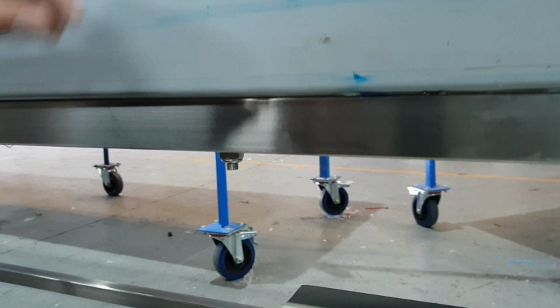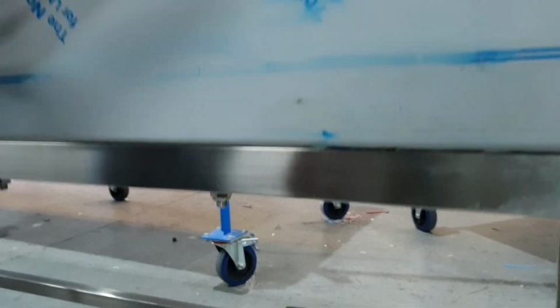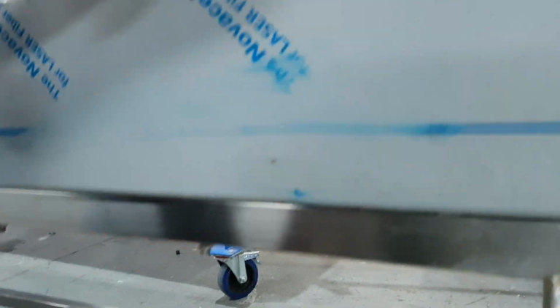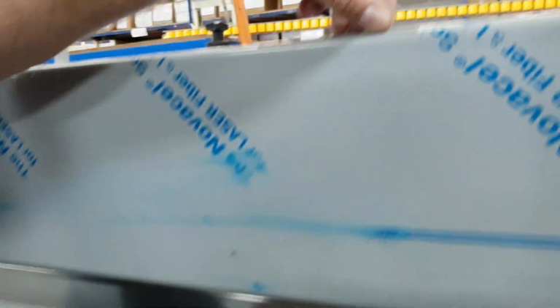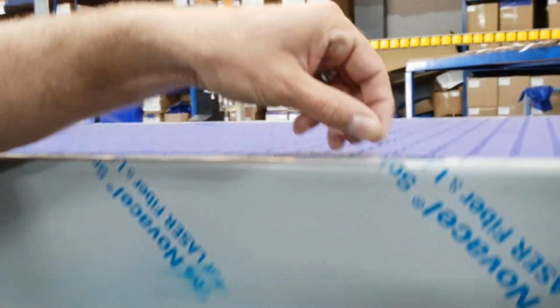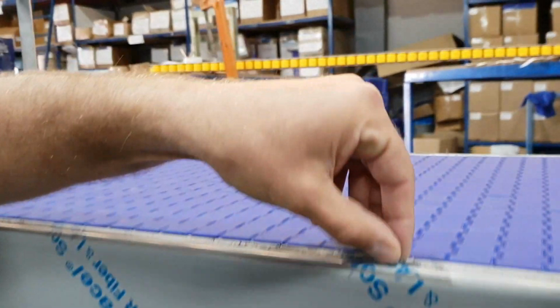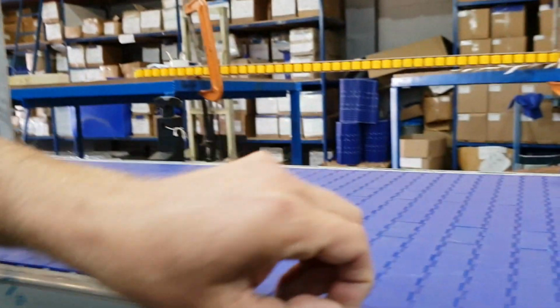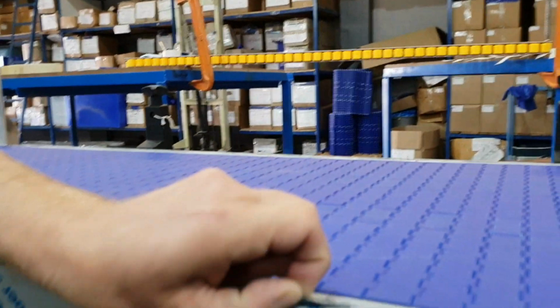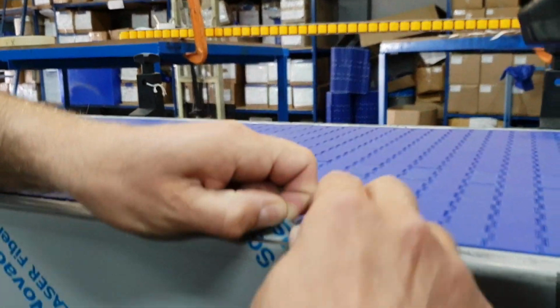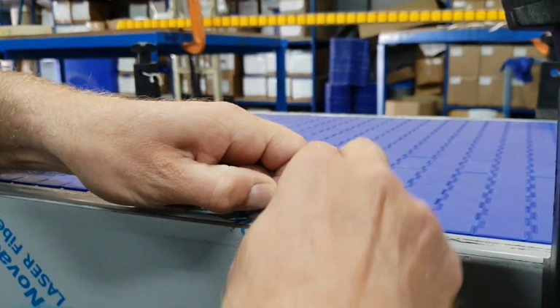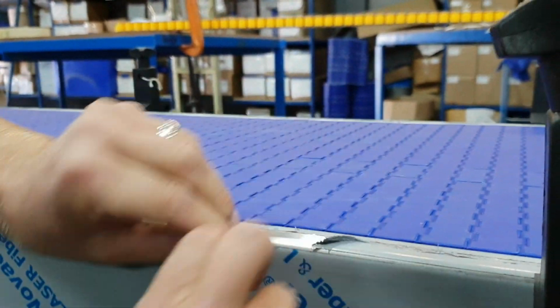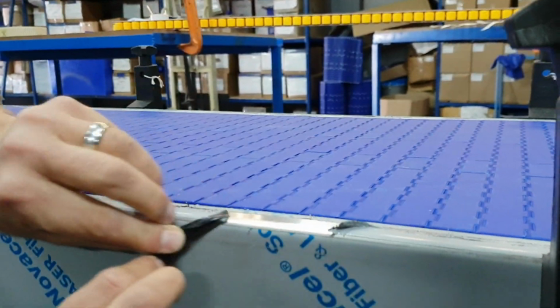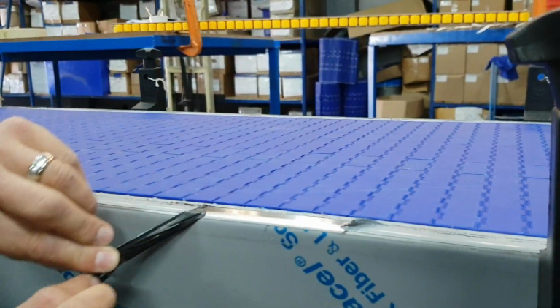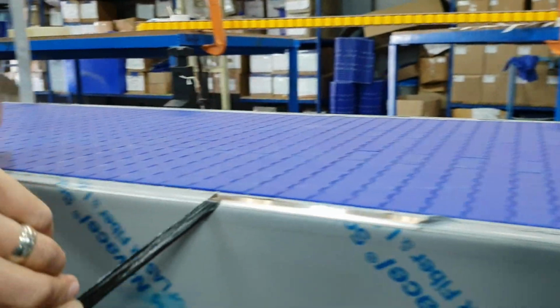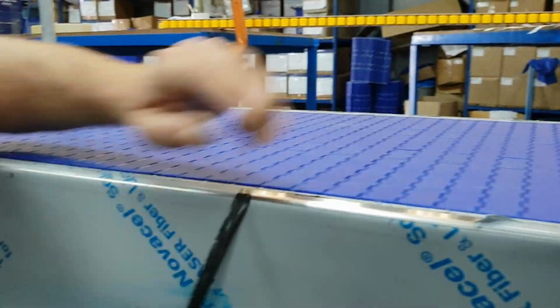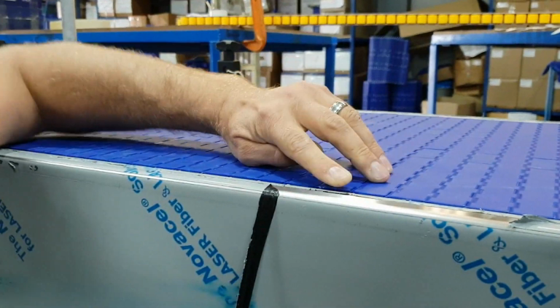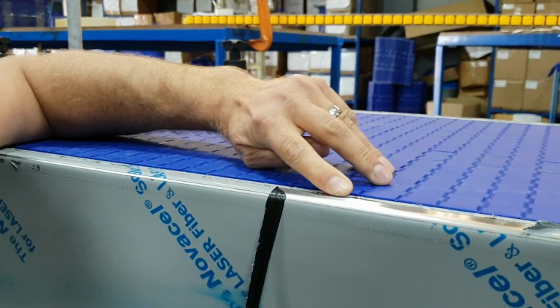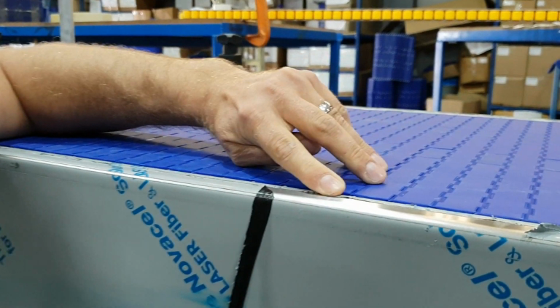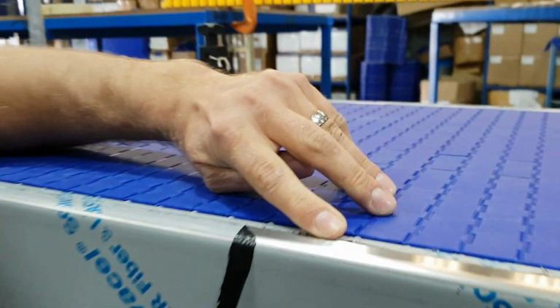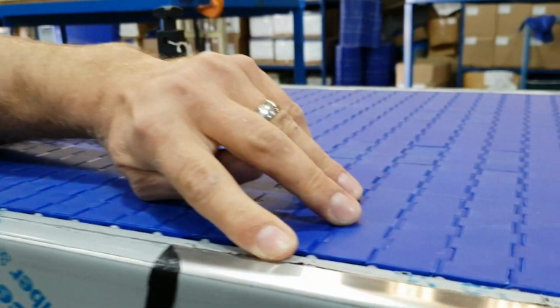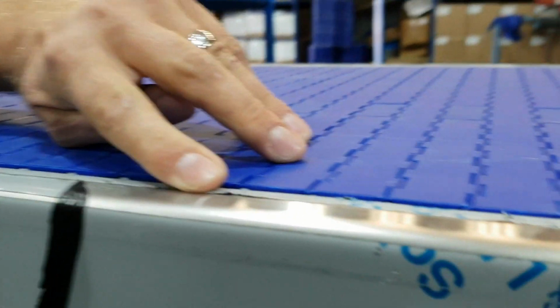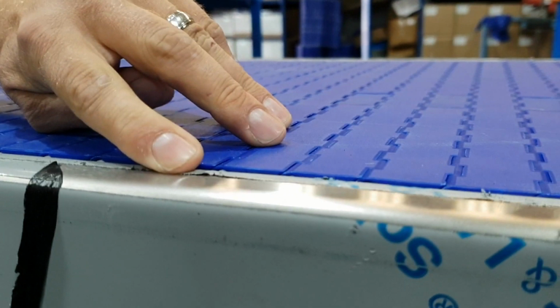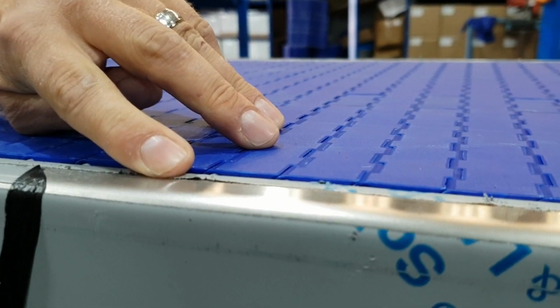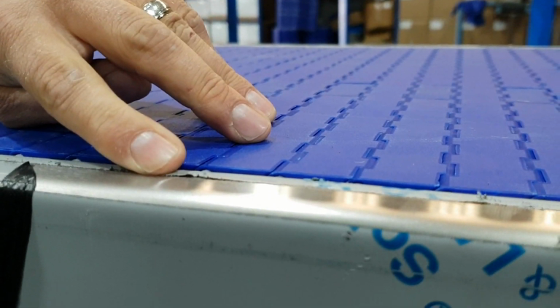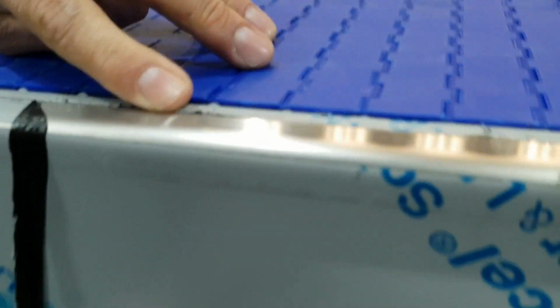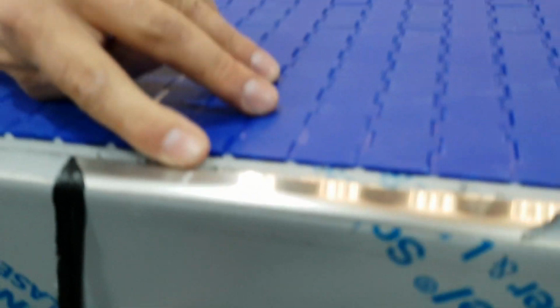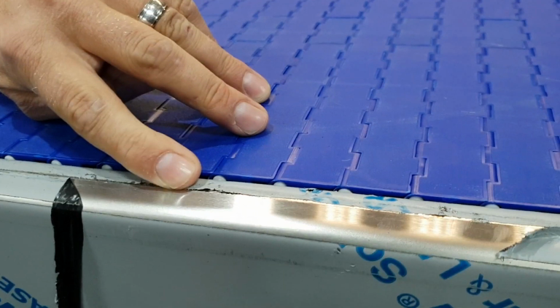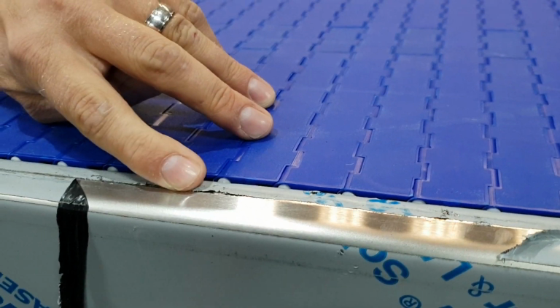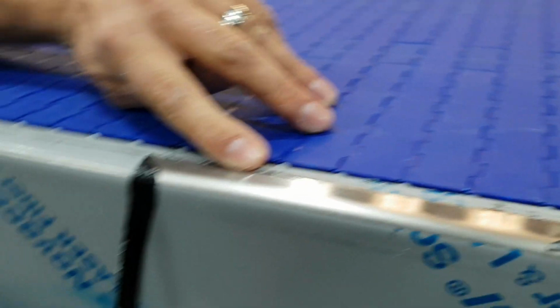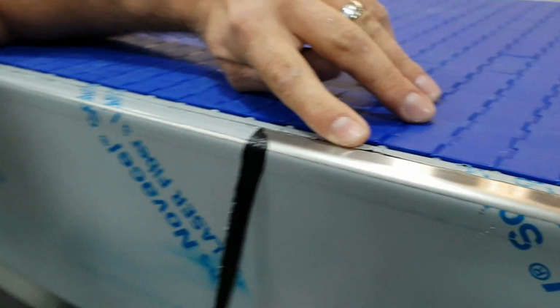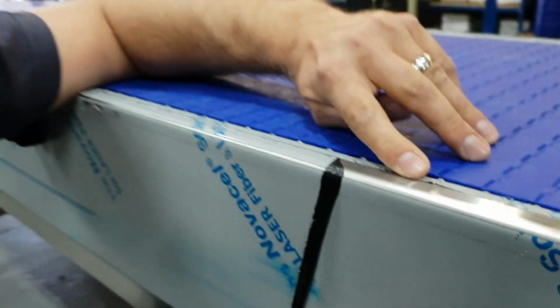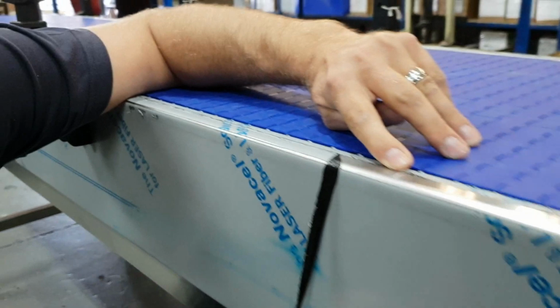What you'll also notice is that this is the protective plastic on the stainless steel. But once we remove it, everything's done — it's going to look absolutely beautiful.